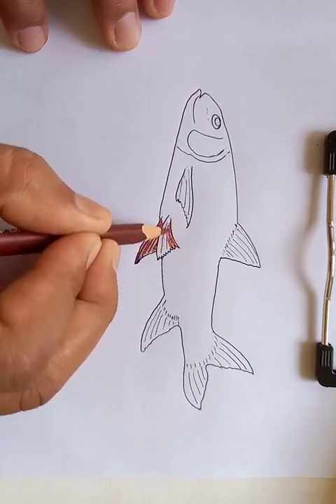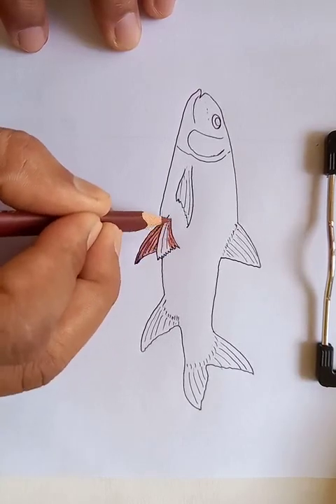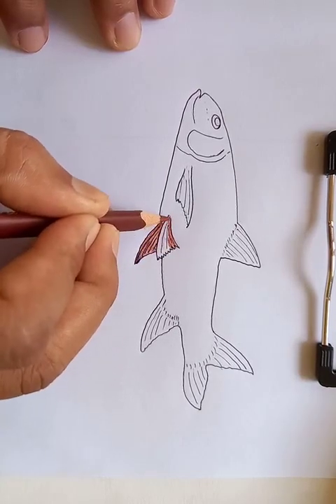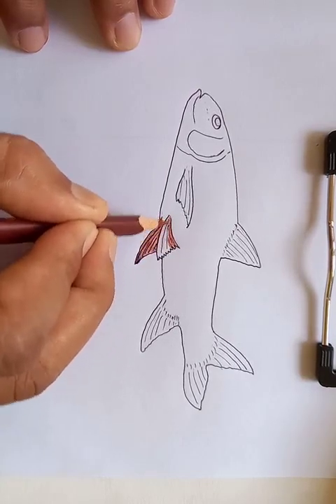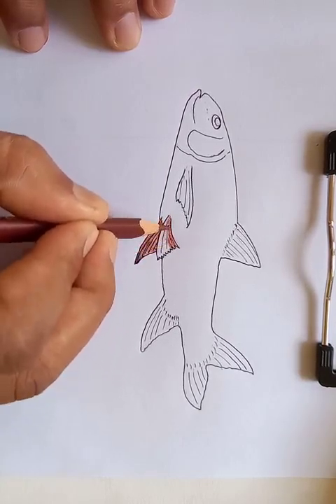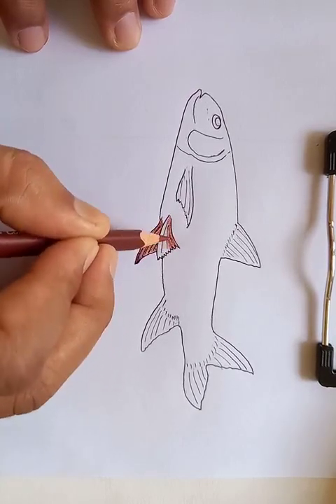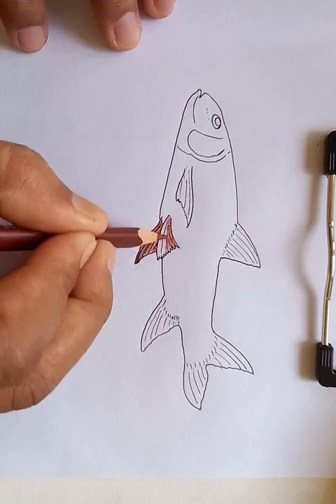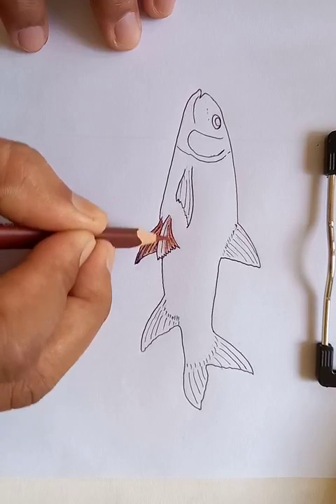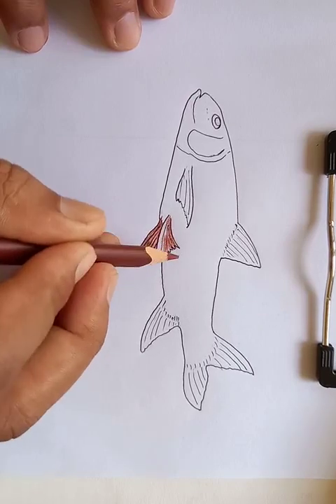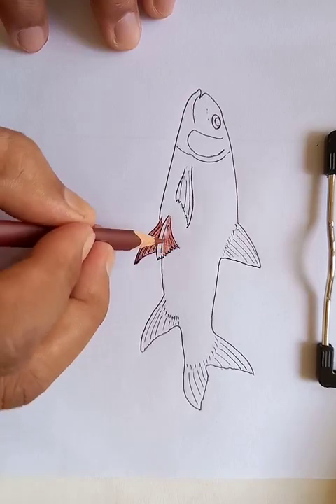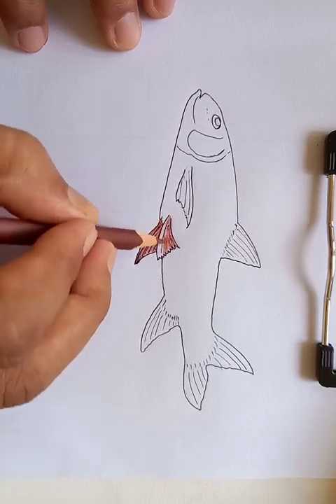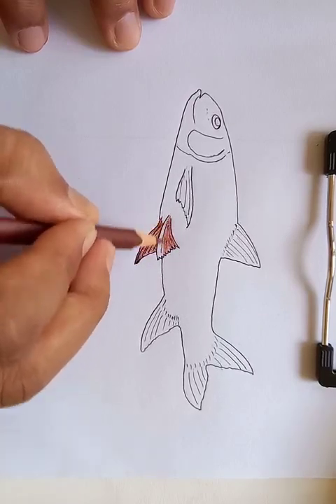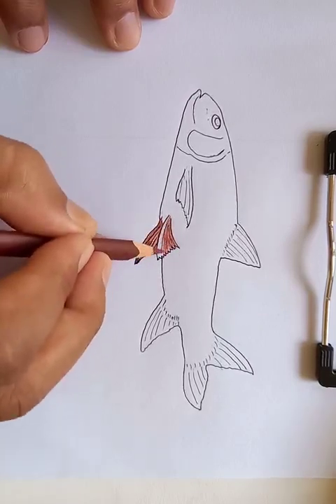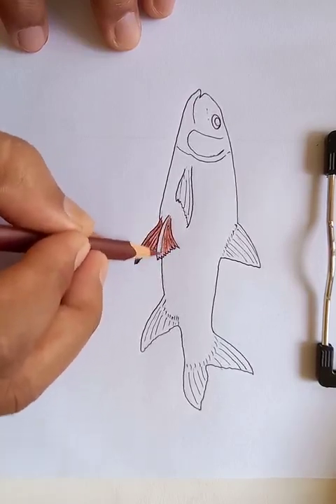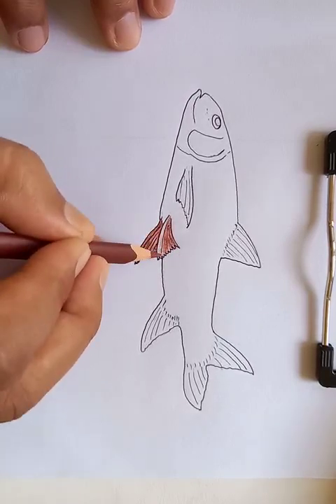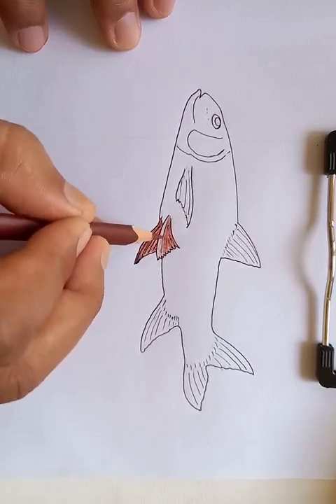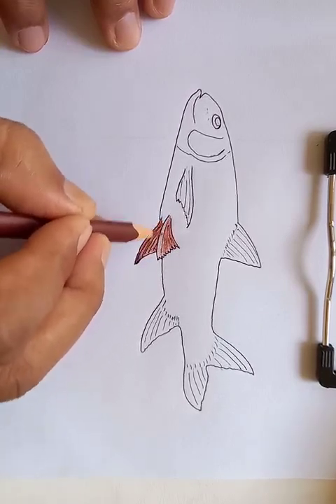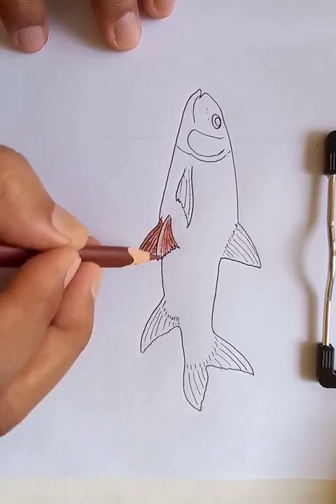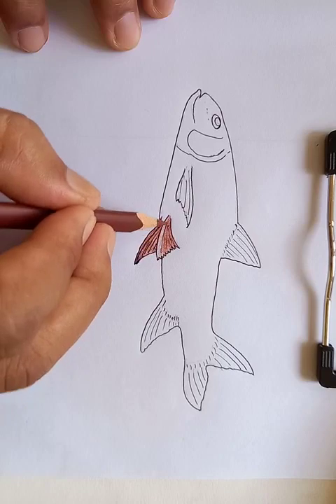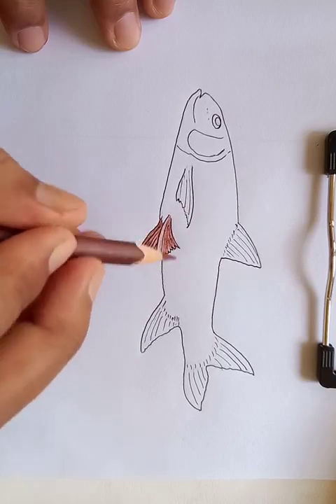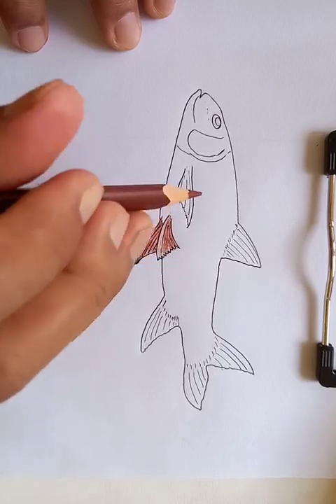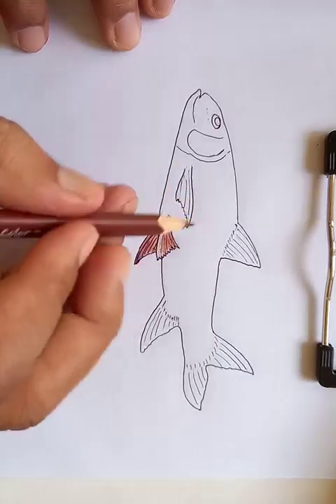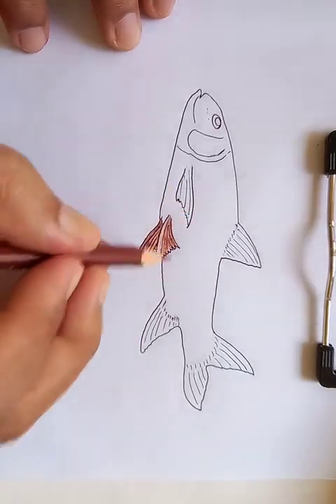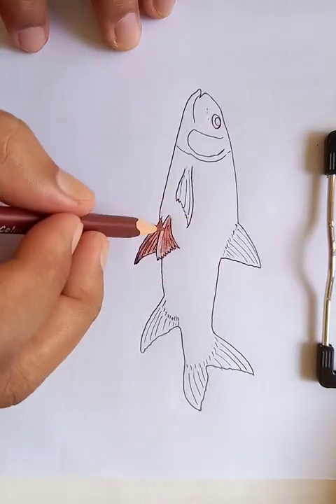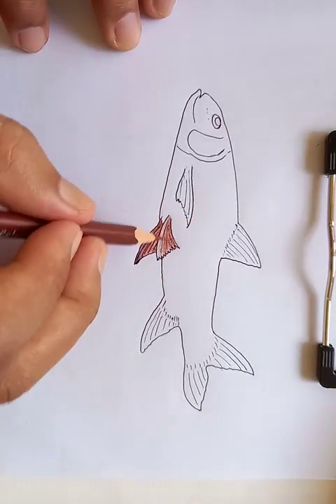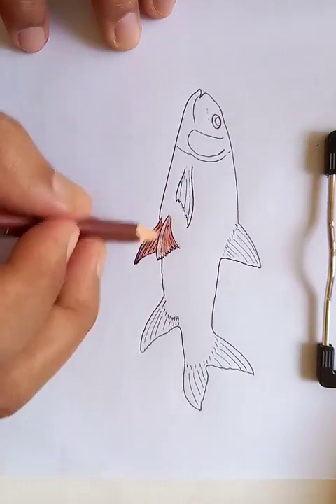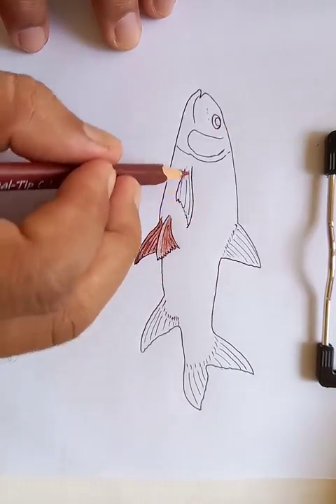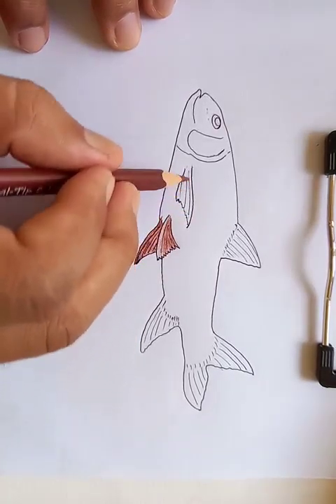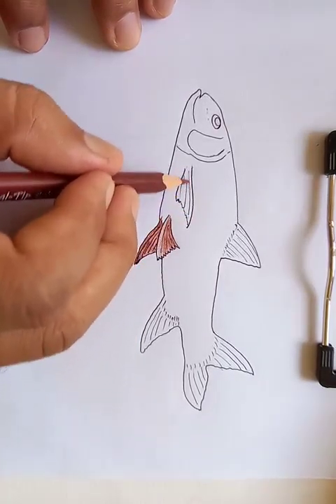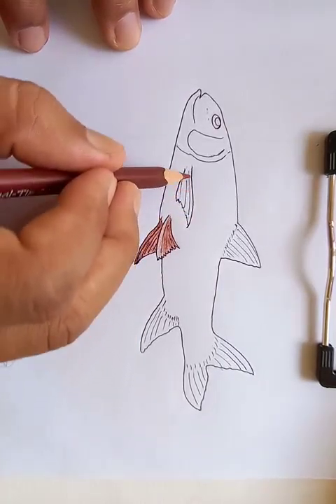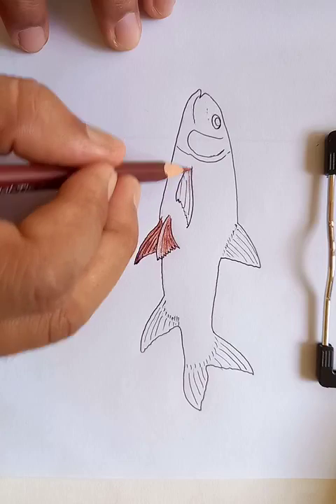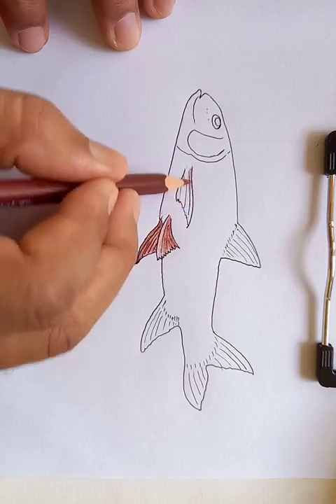Another dark part is going to be this one. All right, another one I'm going to draw here.